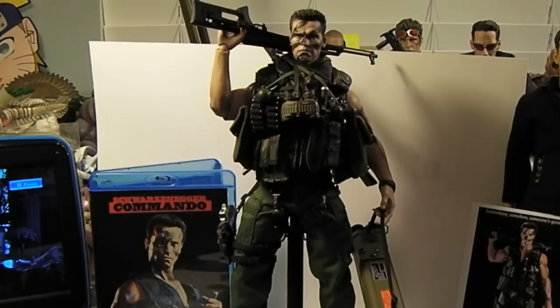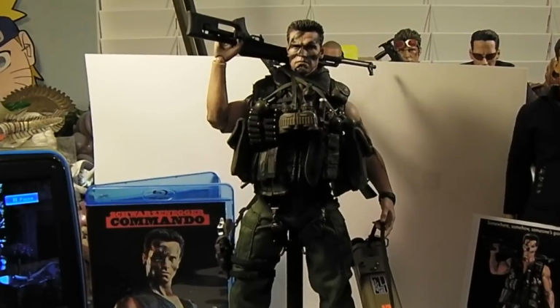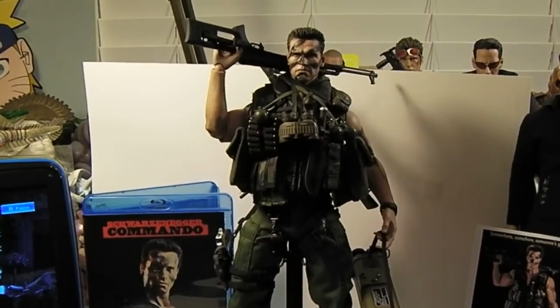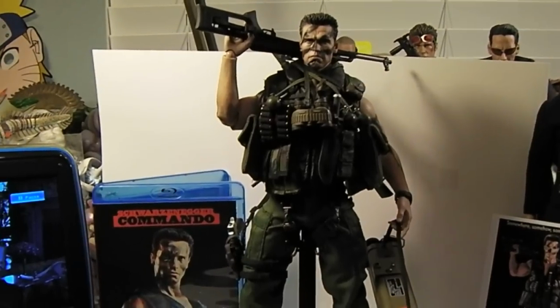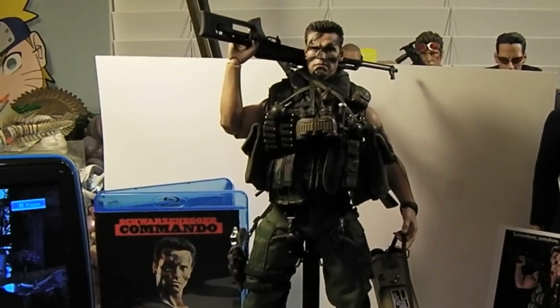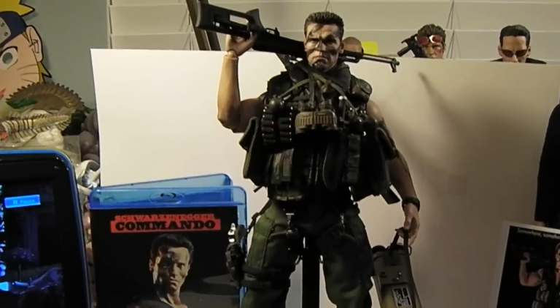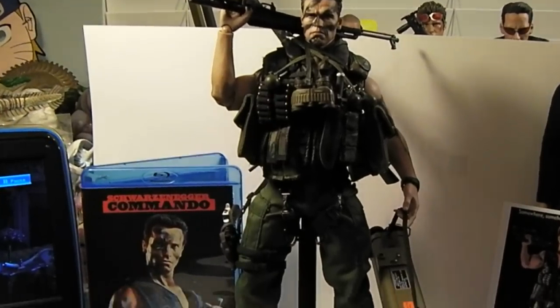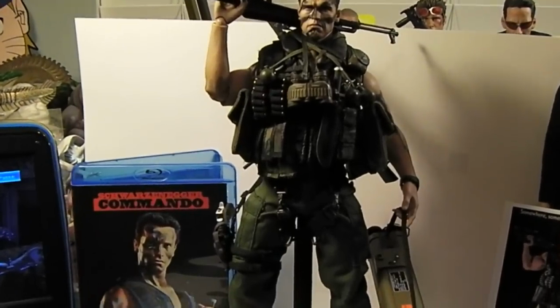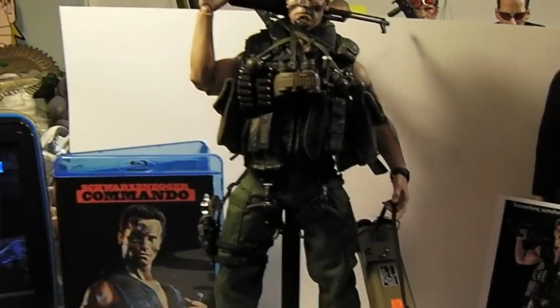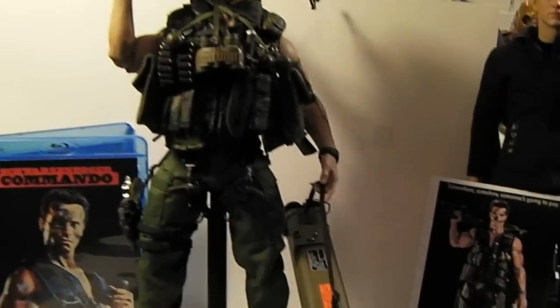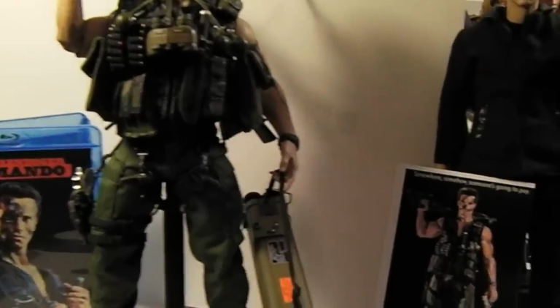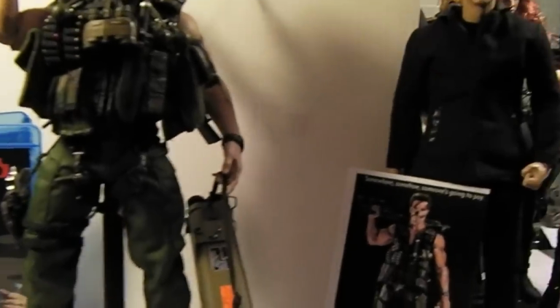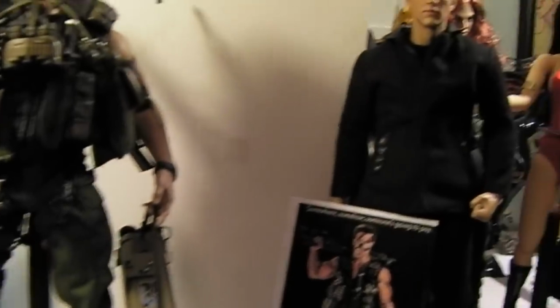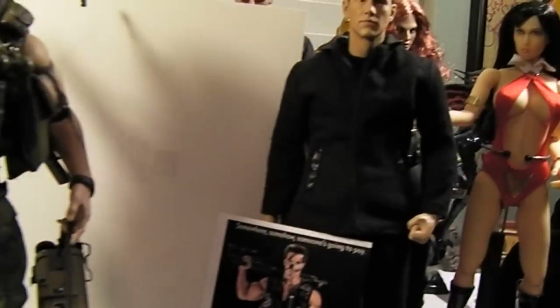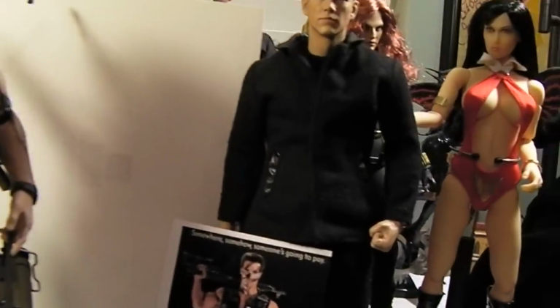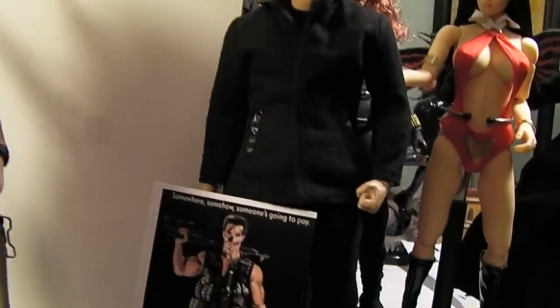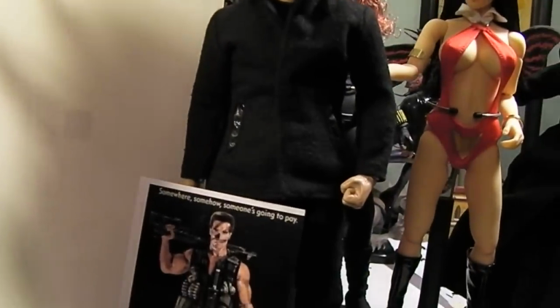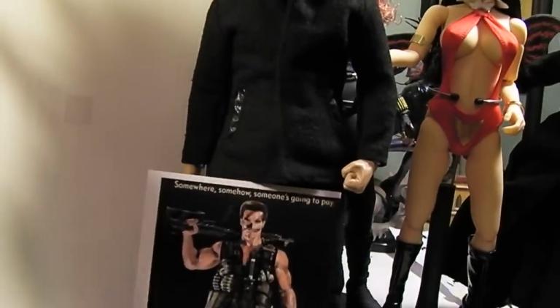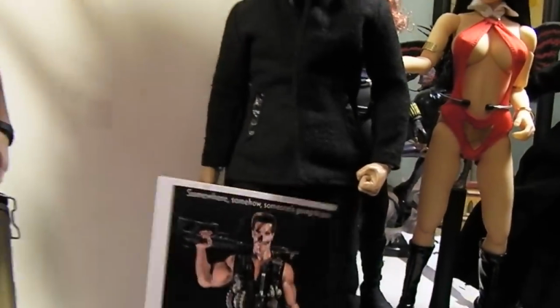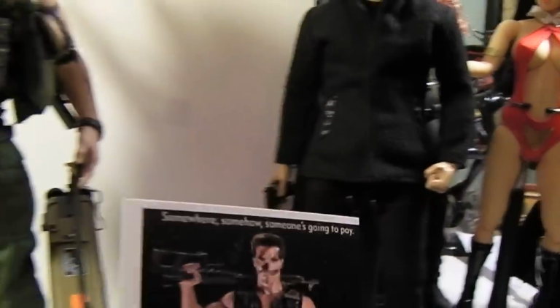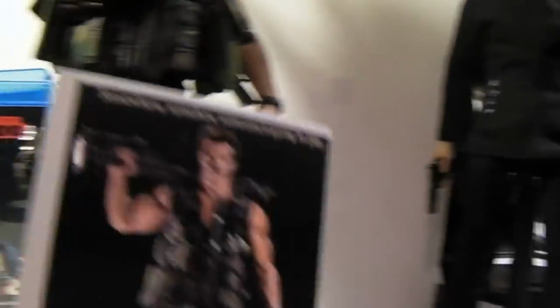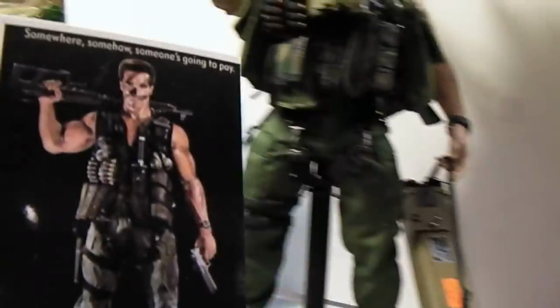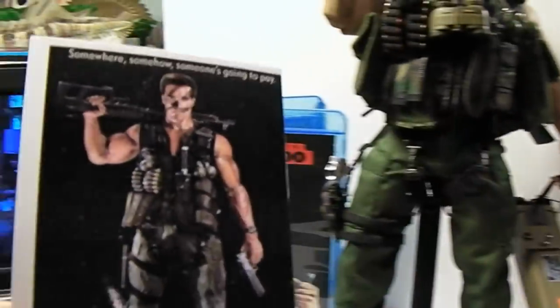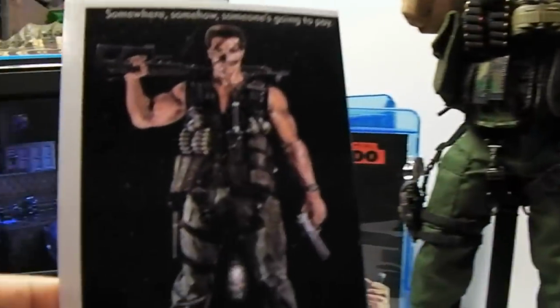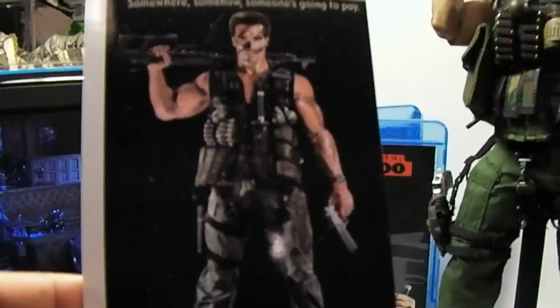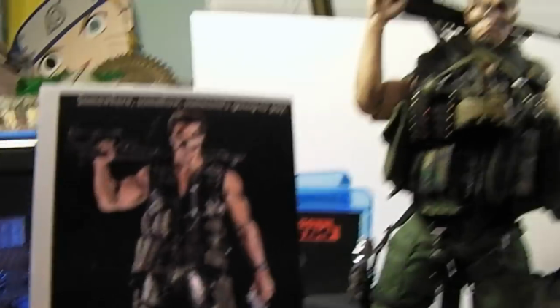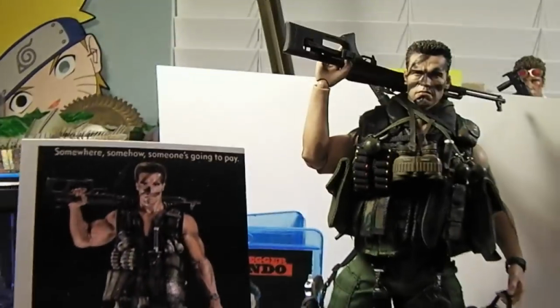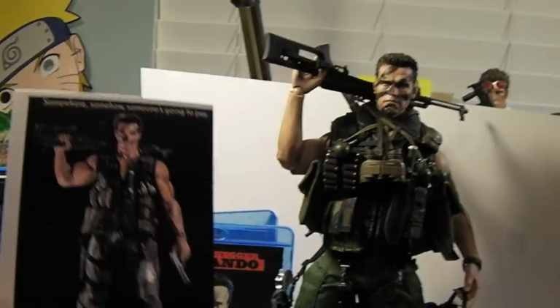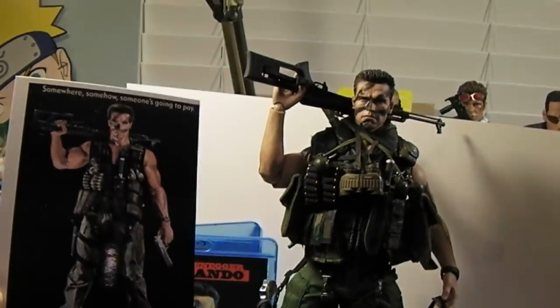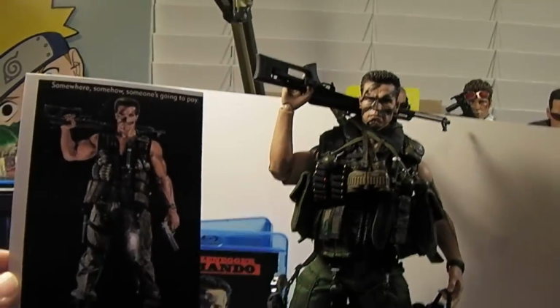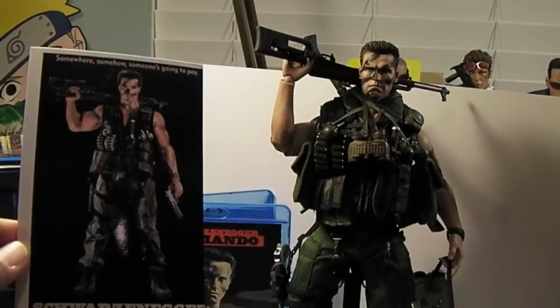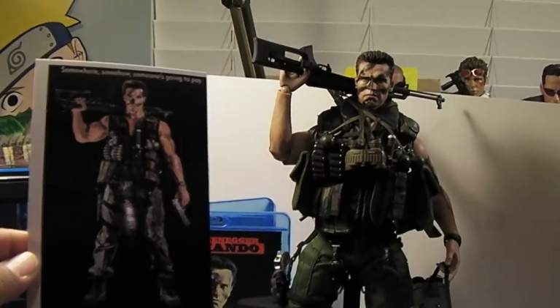And that's him. This is the photo reference I used to get that pose.